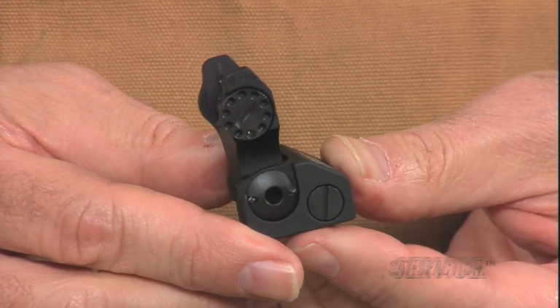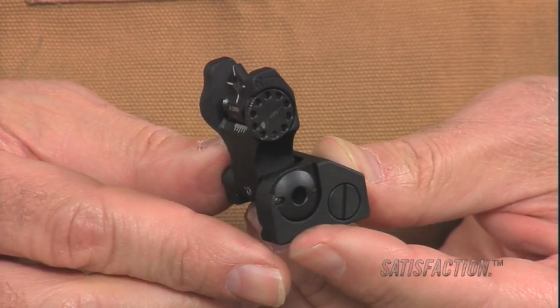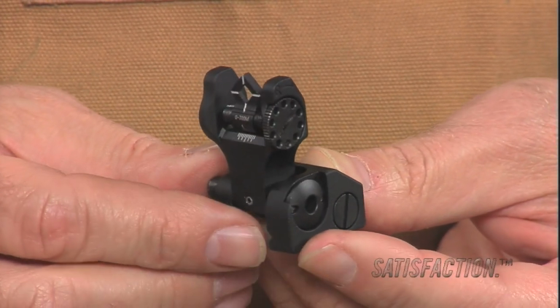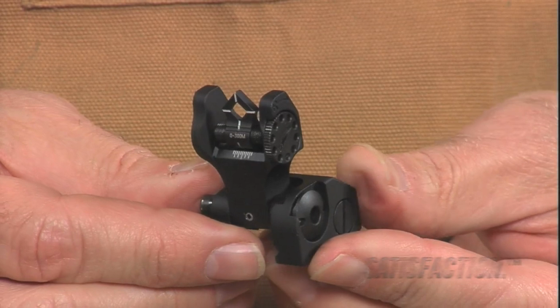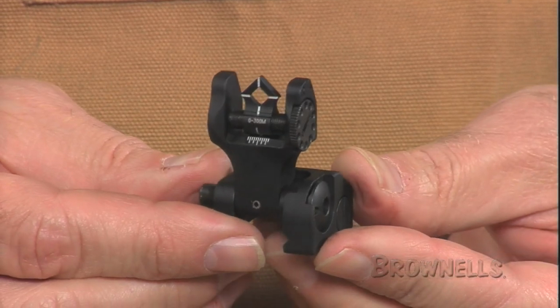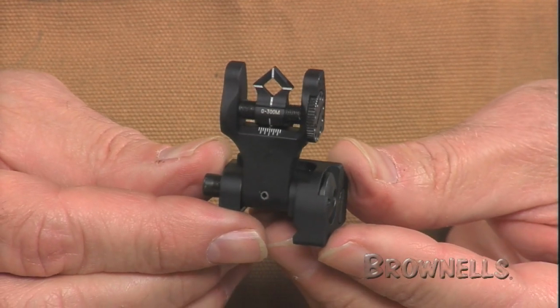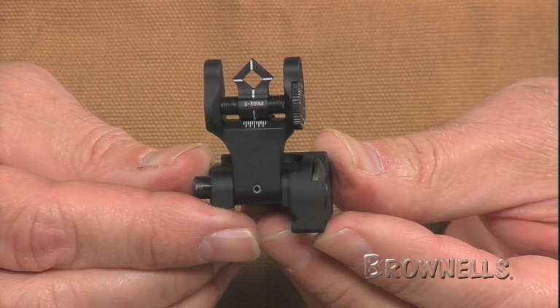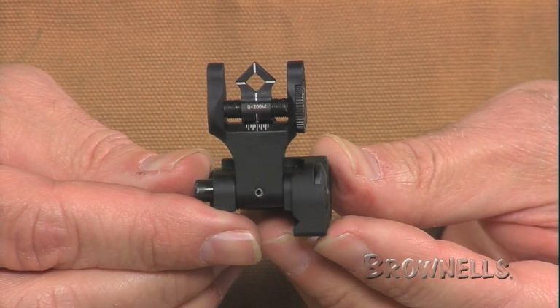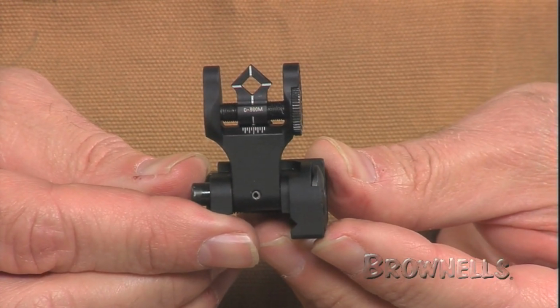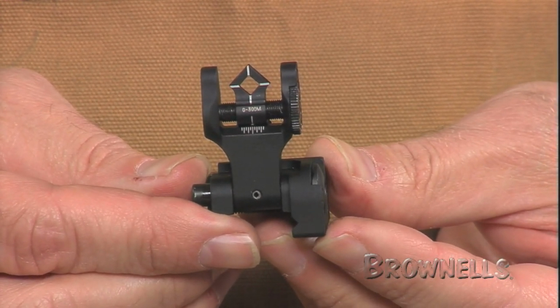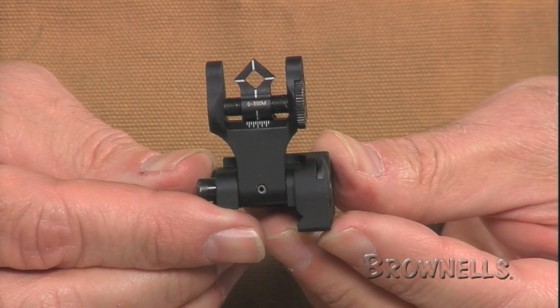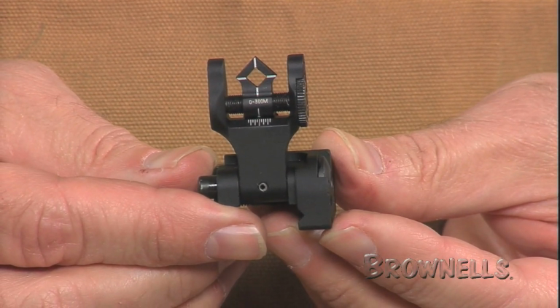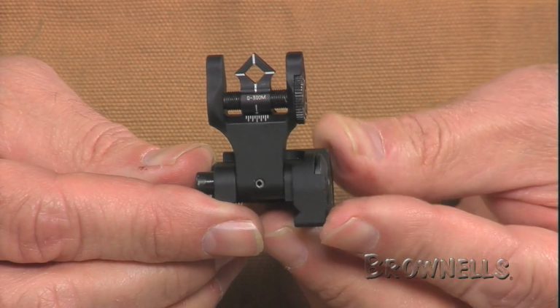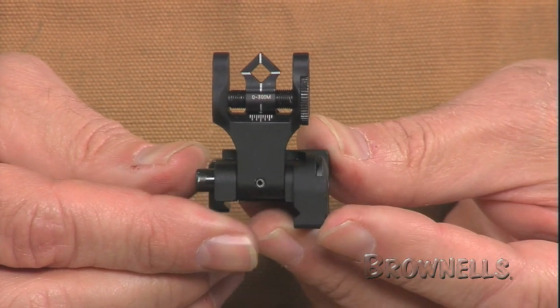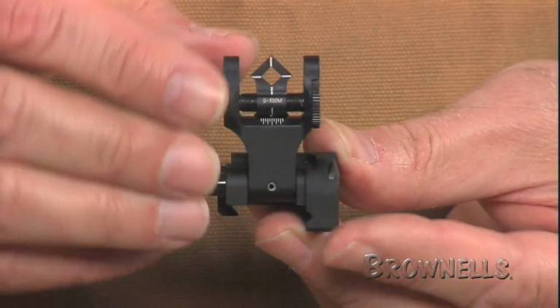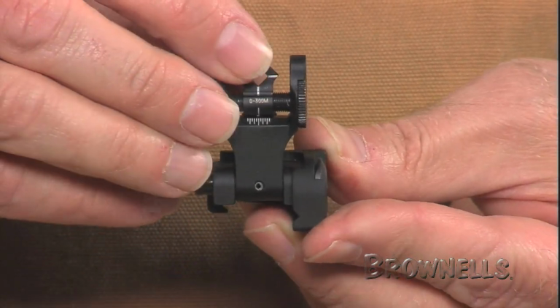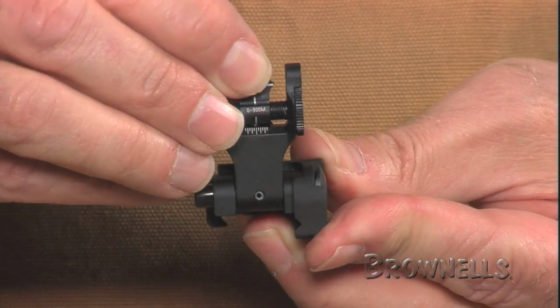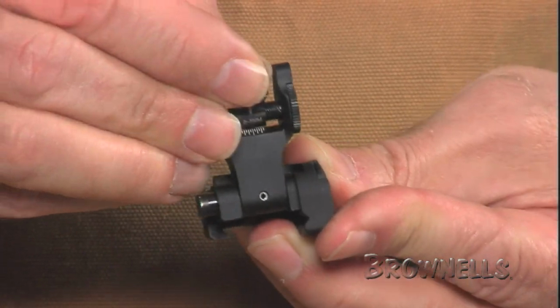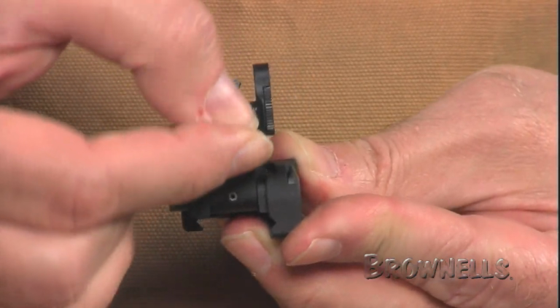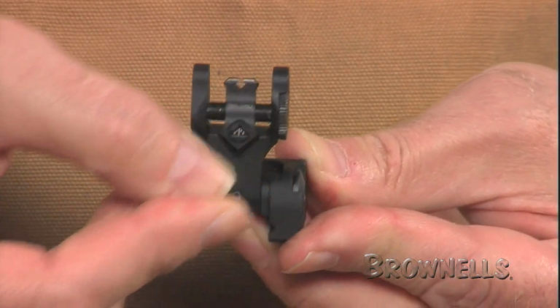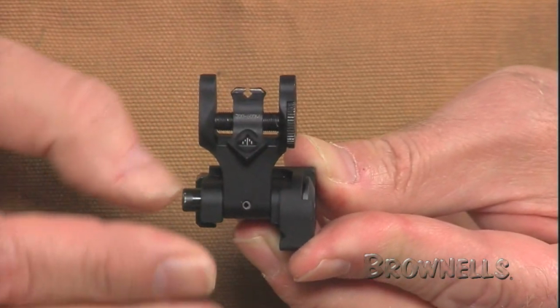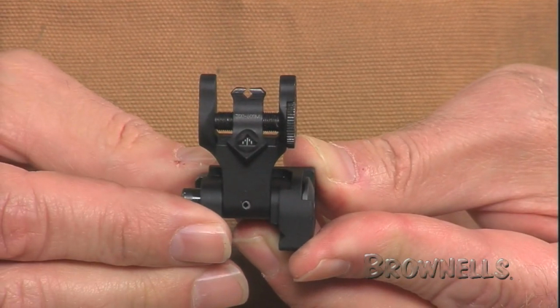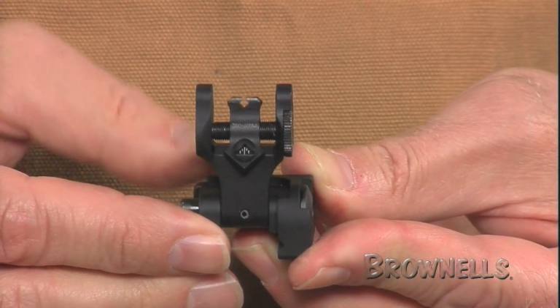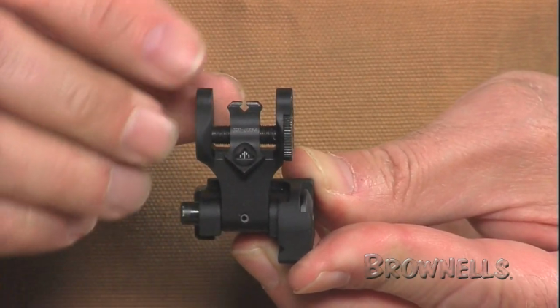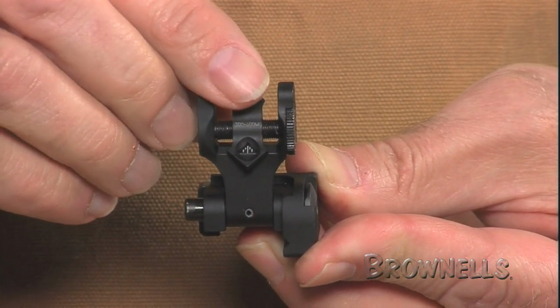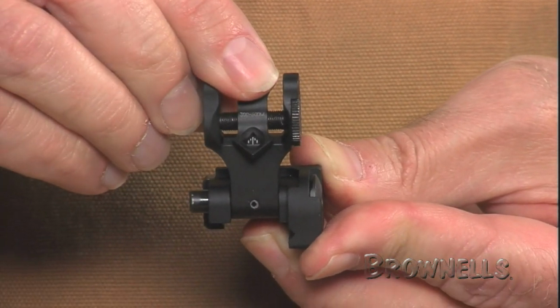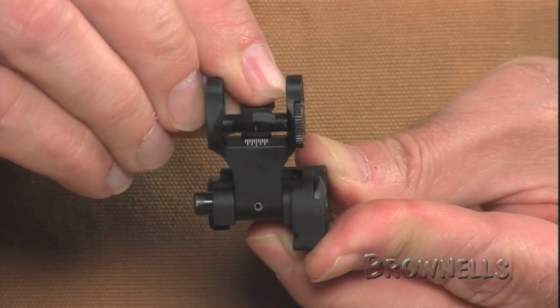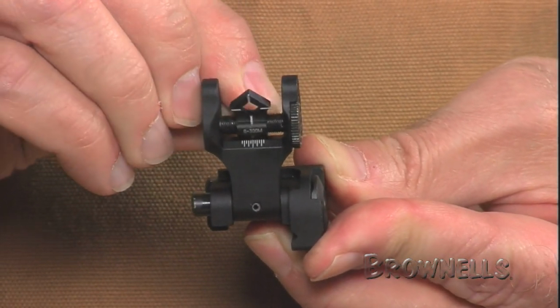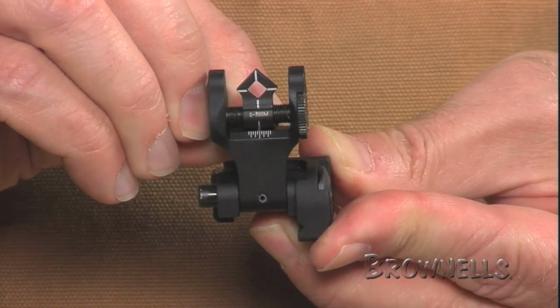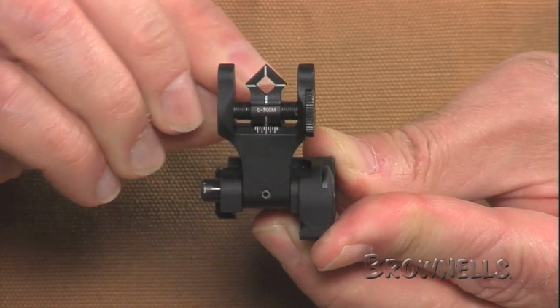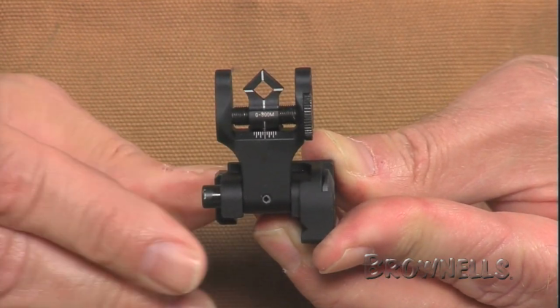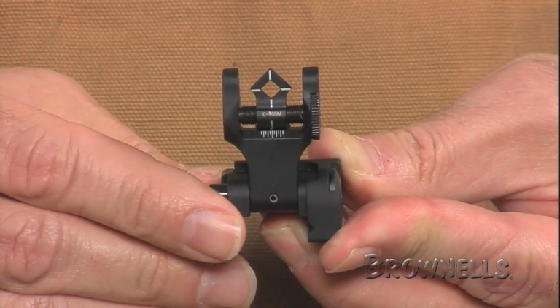The DOA rear presents a diamond-shaped dioptic aperture, which works like invisible crosshairs to center the eye for lightning-fast target acquisition. The sight has apertures for 300 and 550 meters.